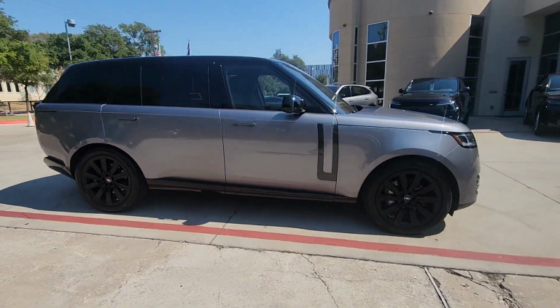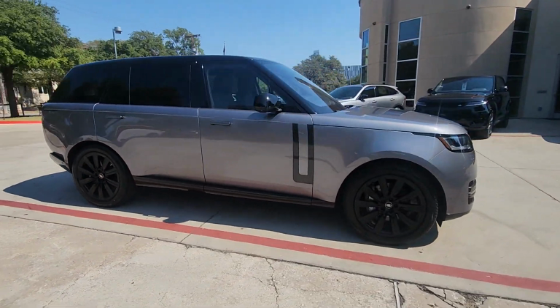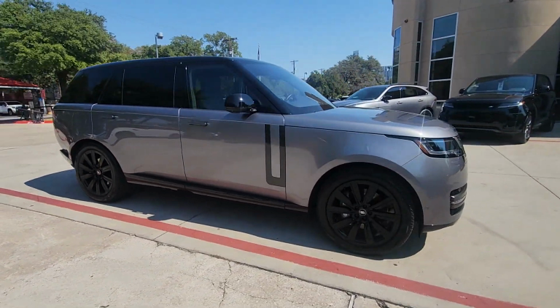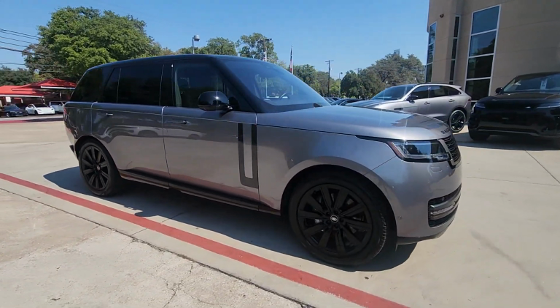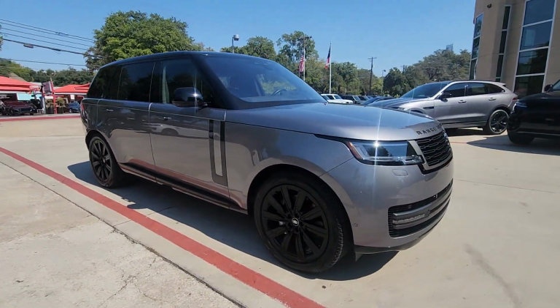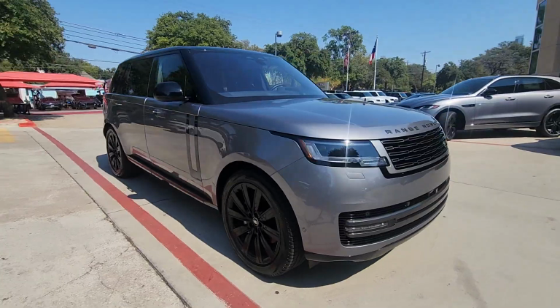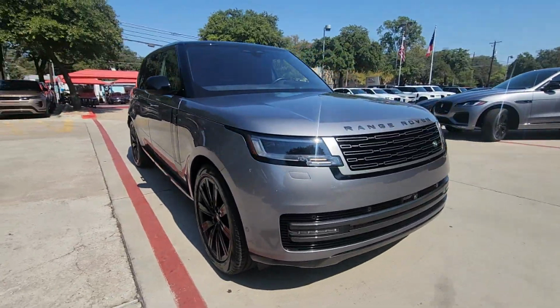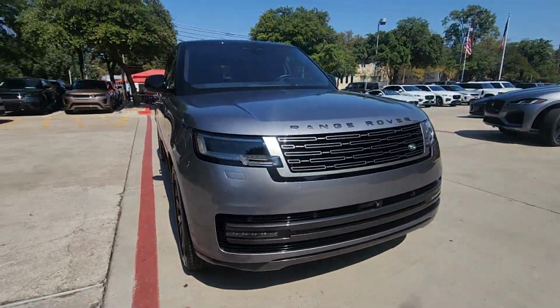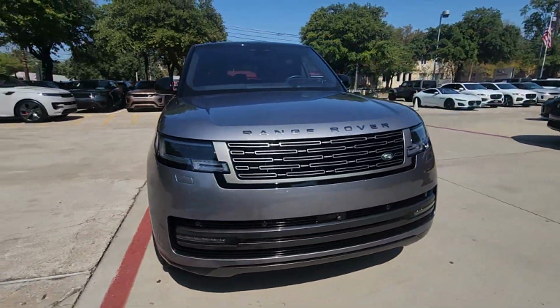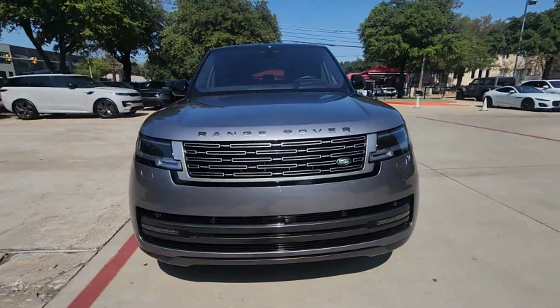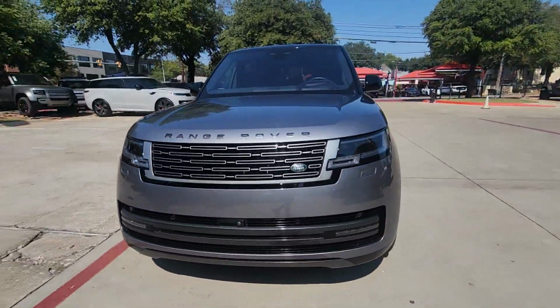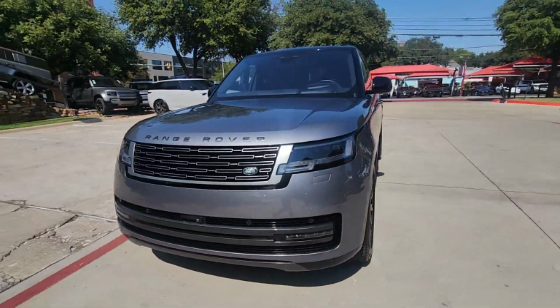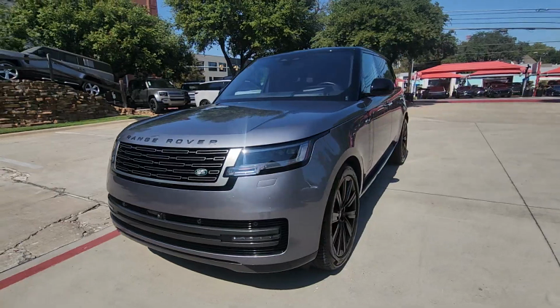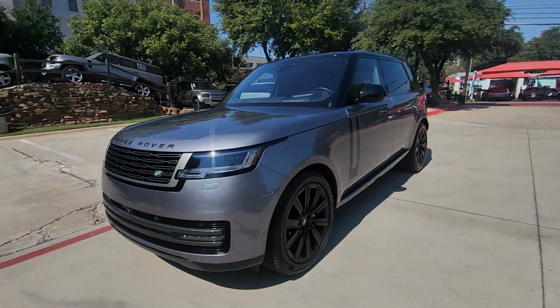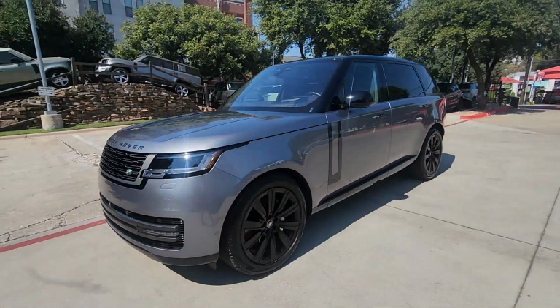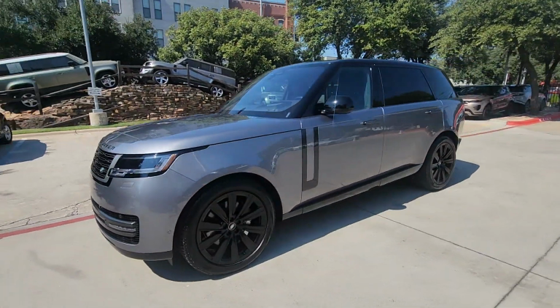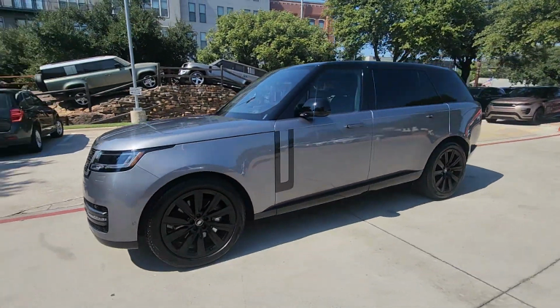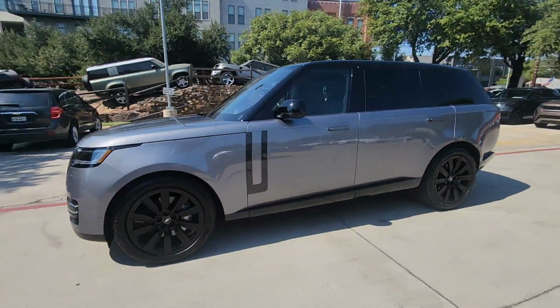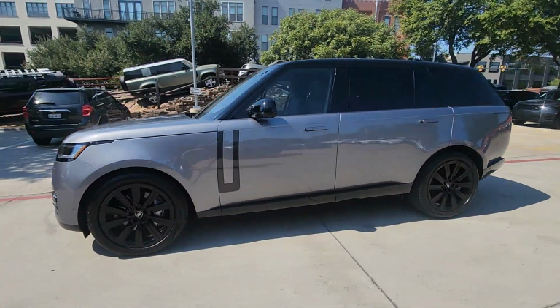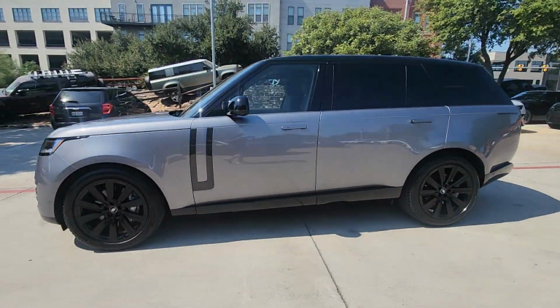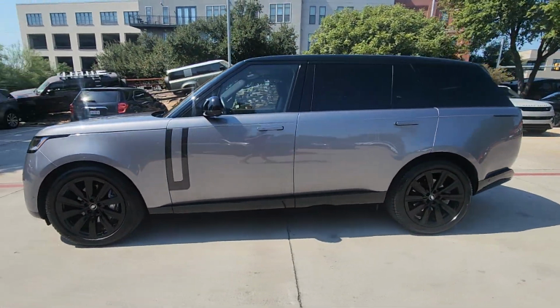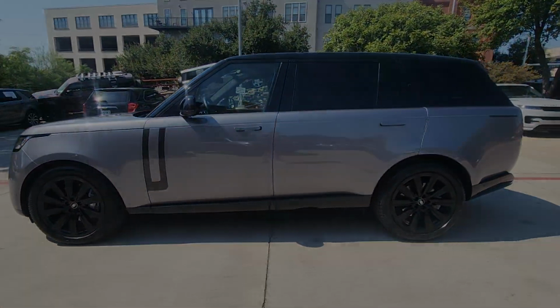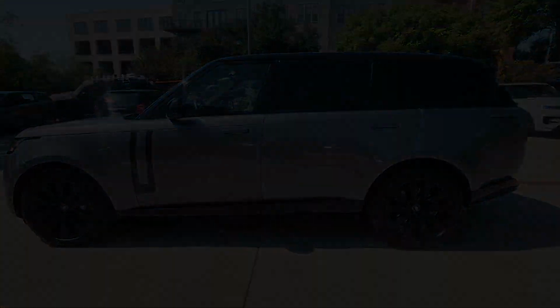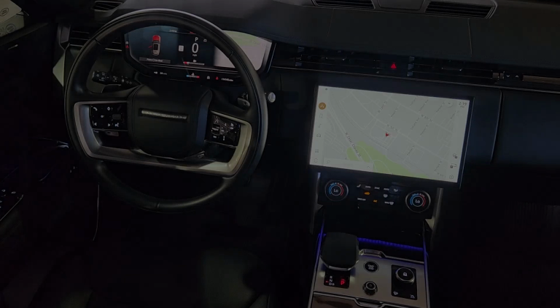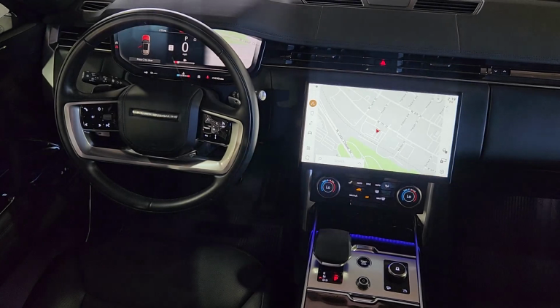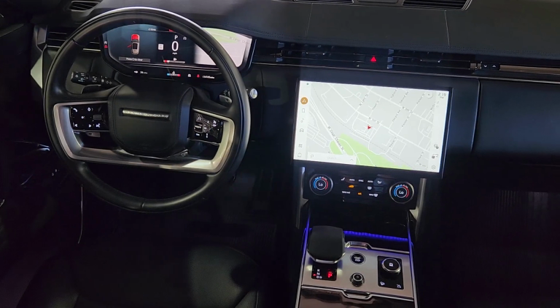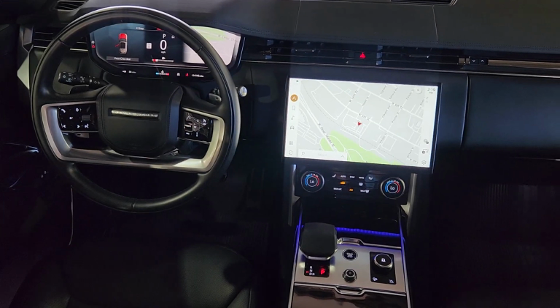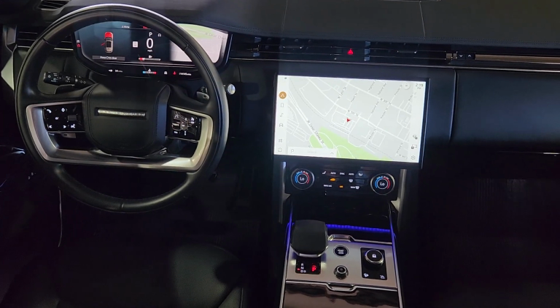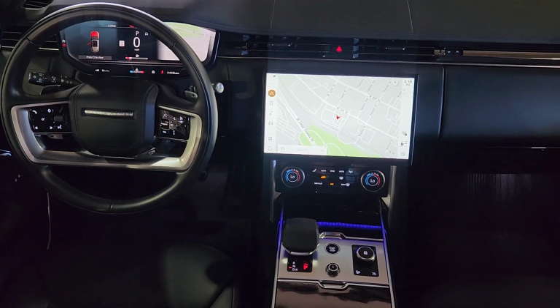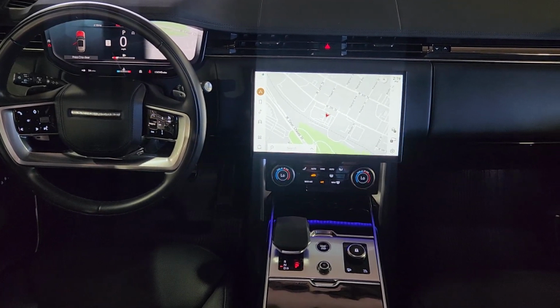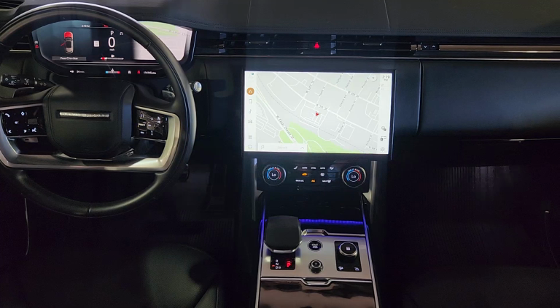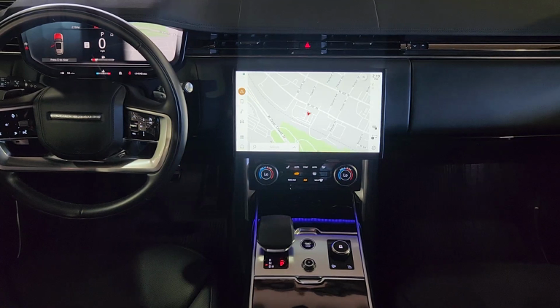Indulge in the best life has to offer when you take the wheel of this richly appointed, highly capable Range Rover. Plush, hushed, and powerful, this breathtakingly modern, supremely luxurious off-roader transports you in every sense of the word.